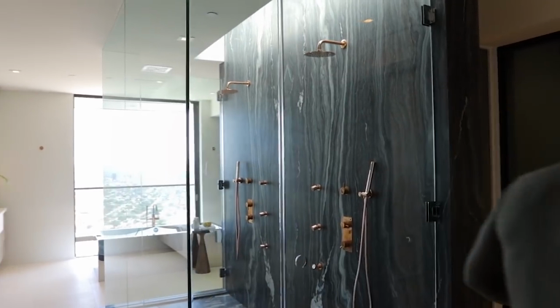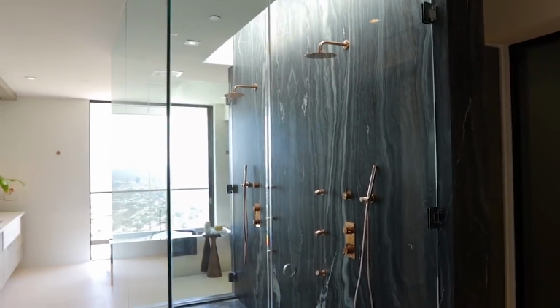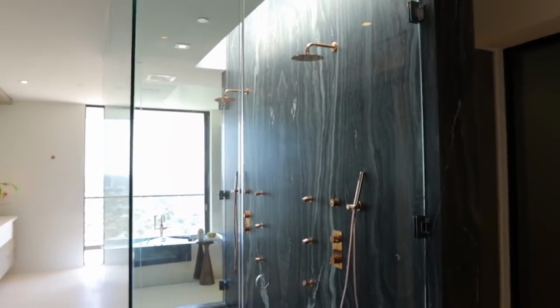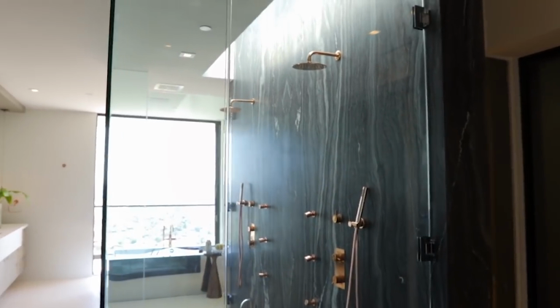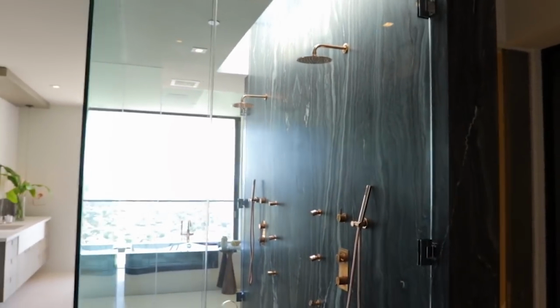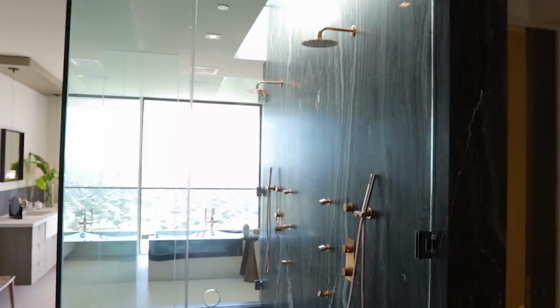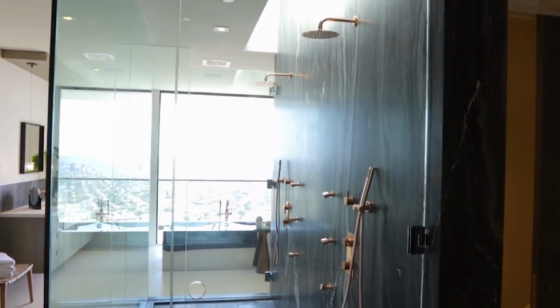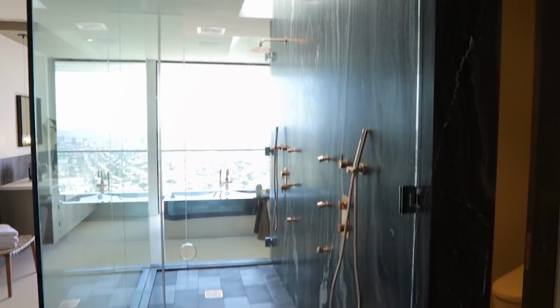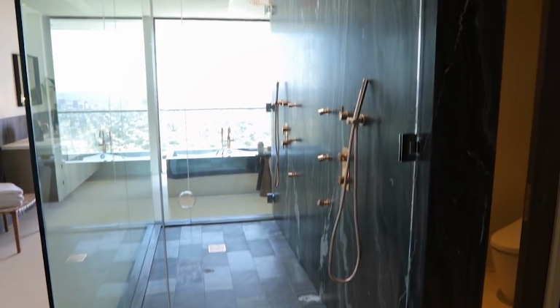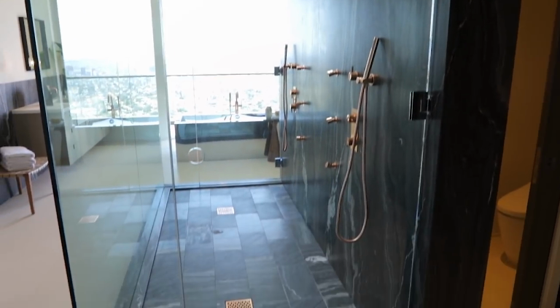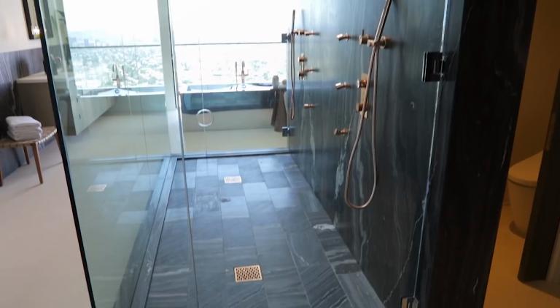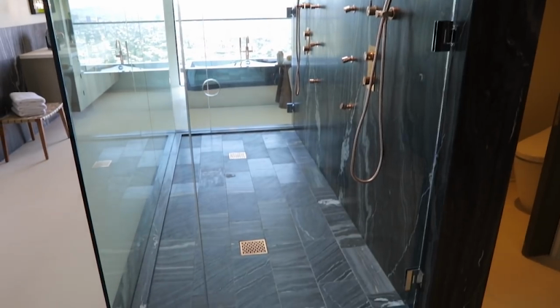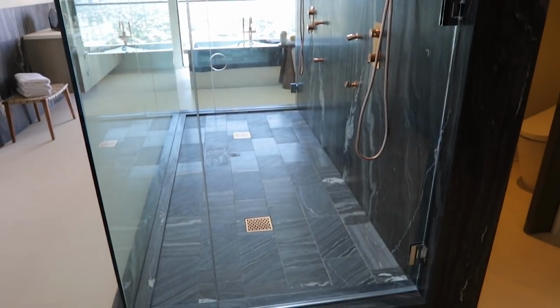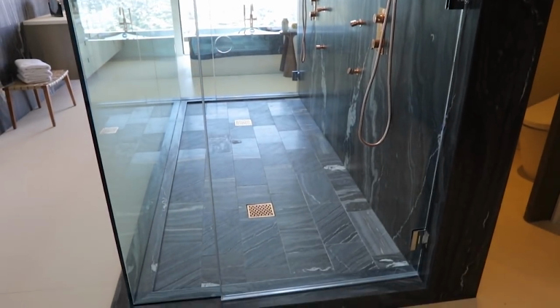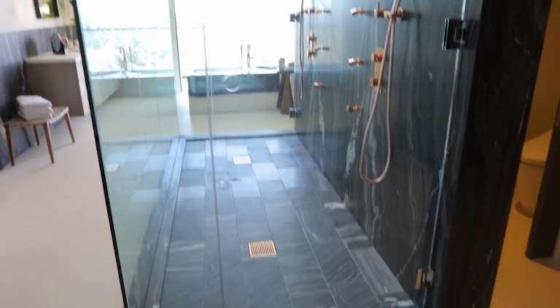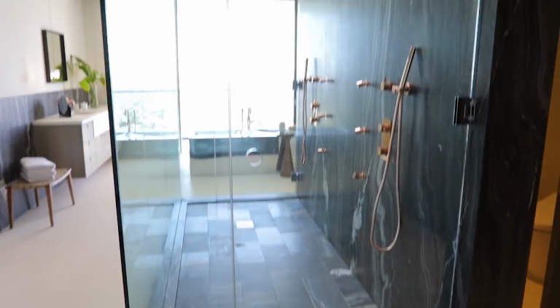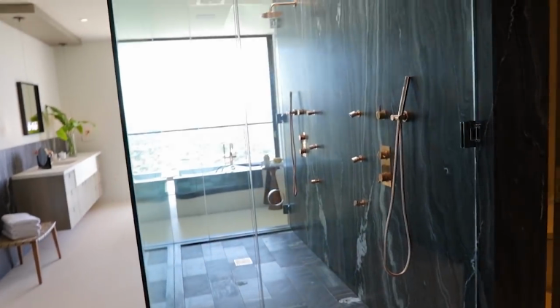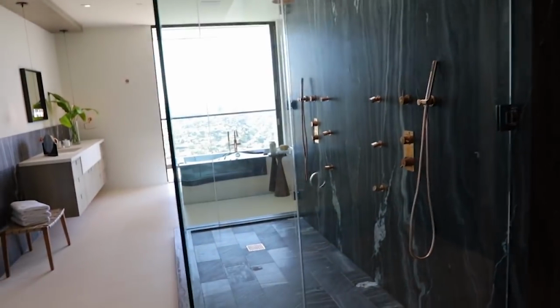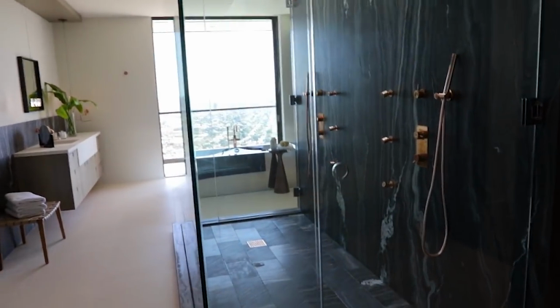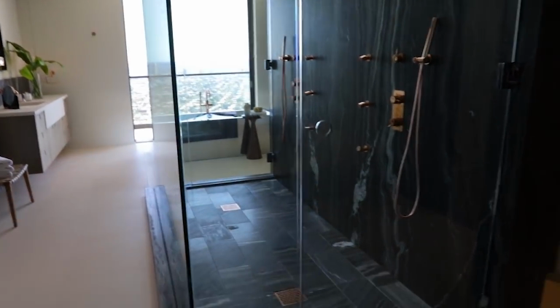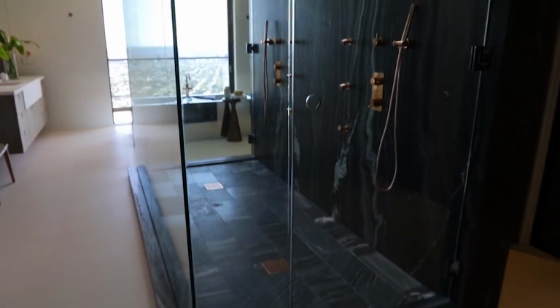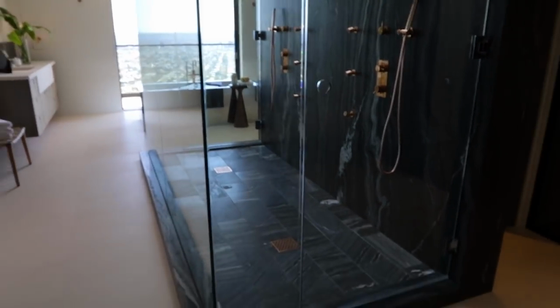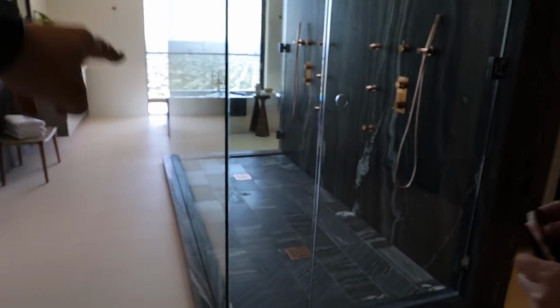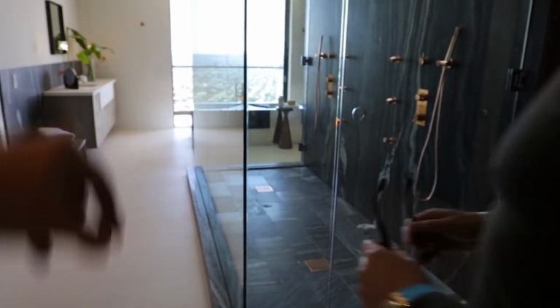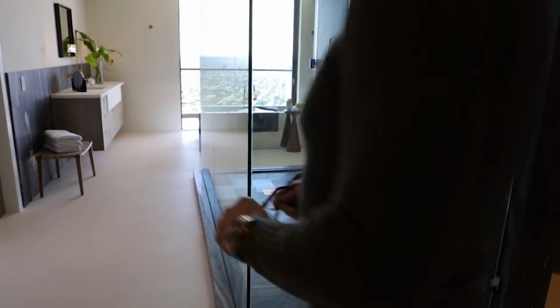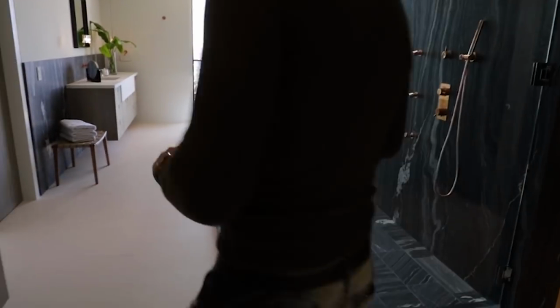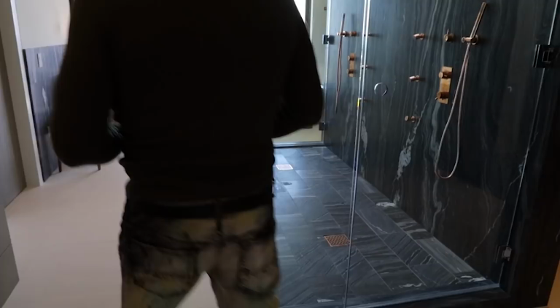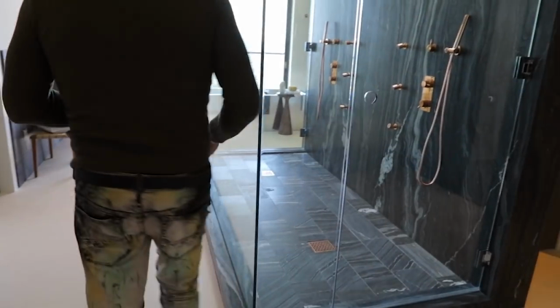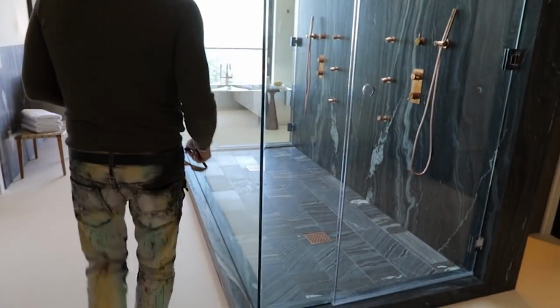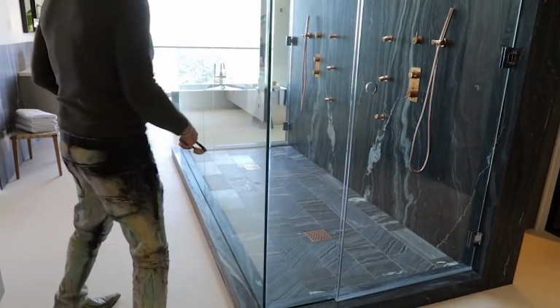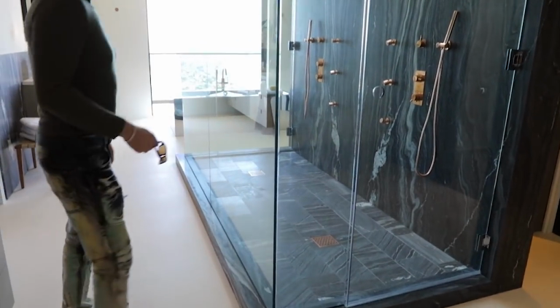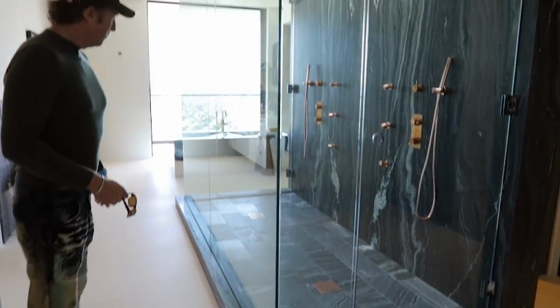That is an enormous shower. I don't know if it translates on camera, but that's probably 12 feet — 12 feet across.